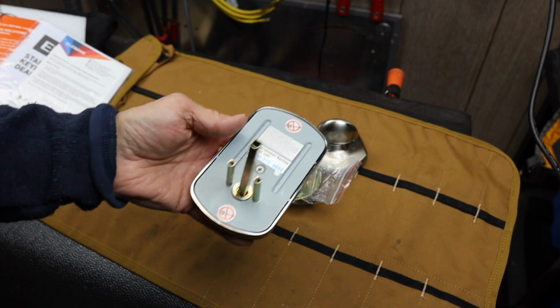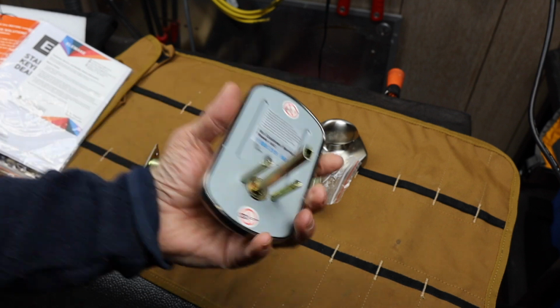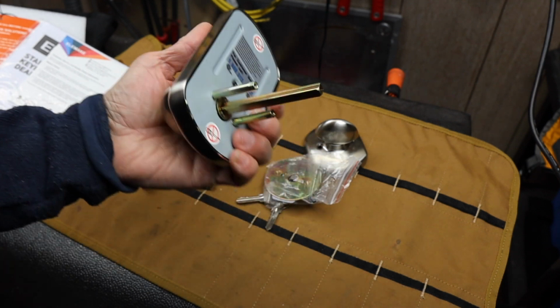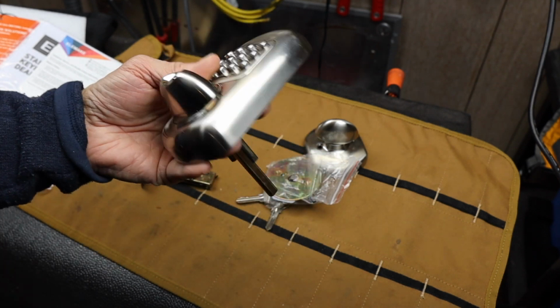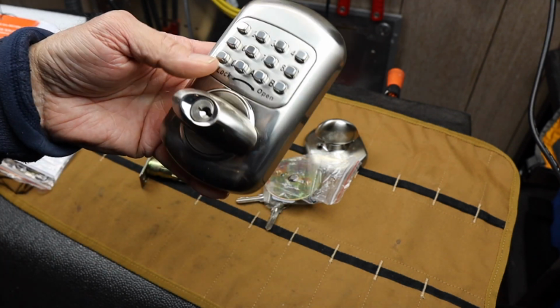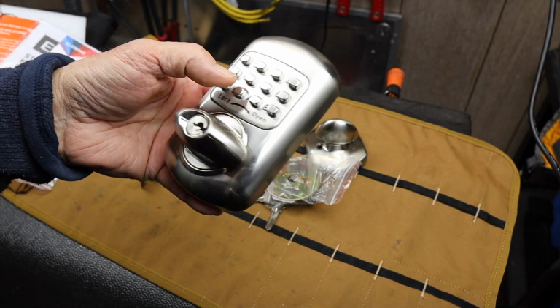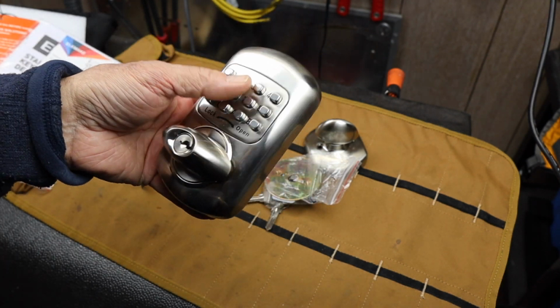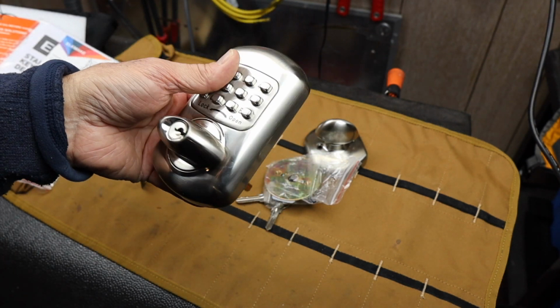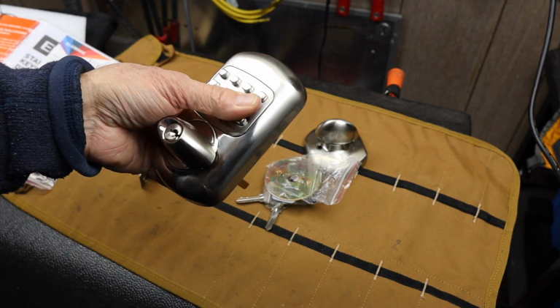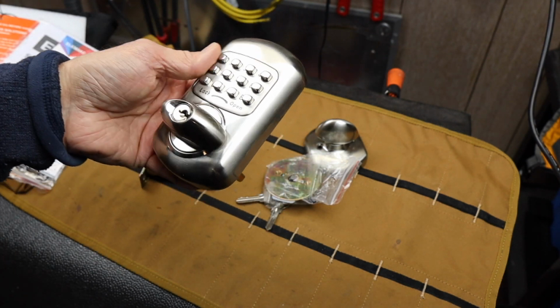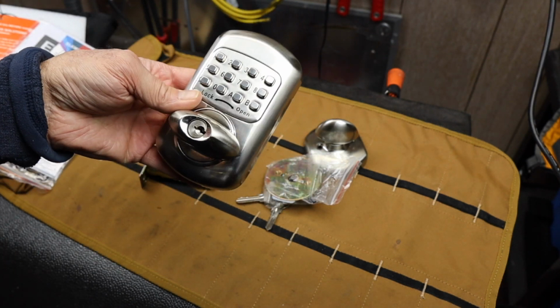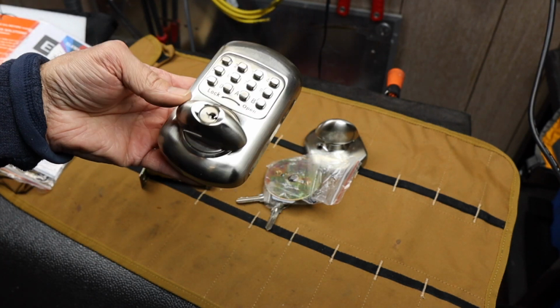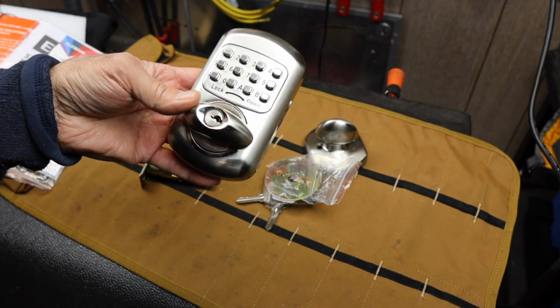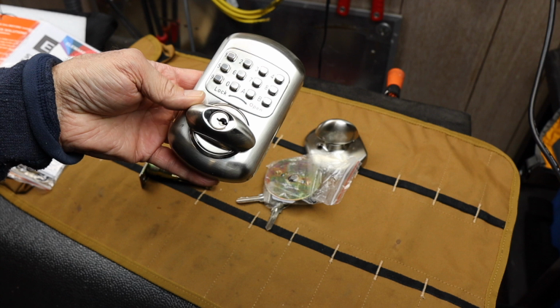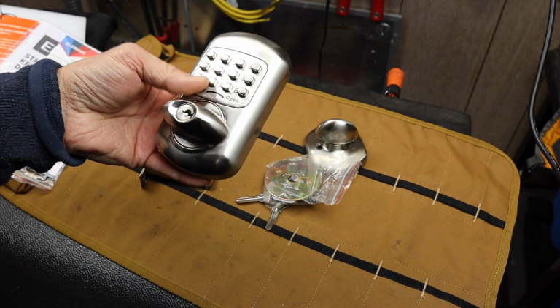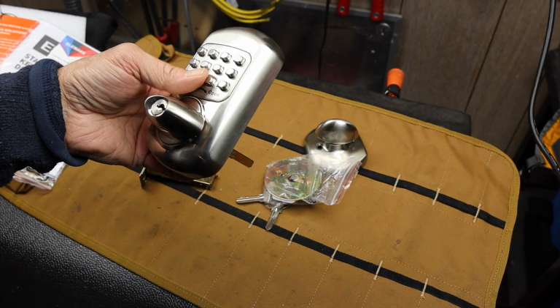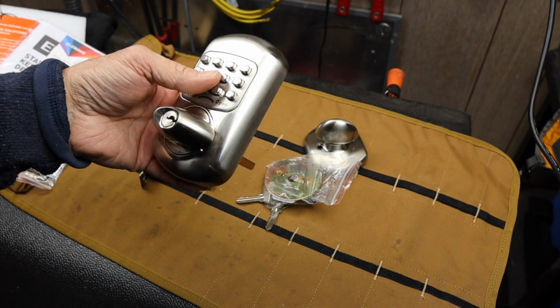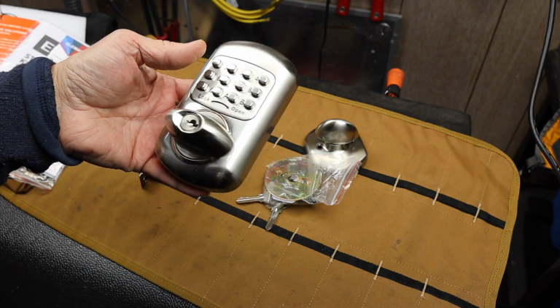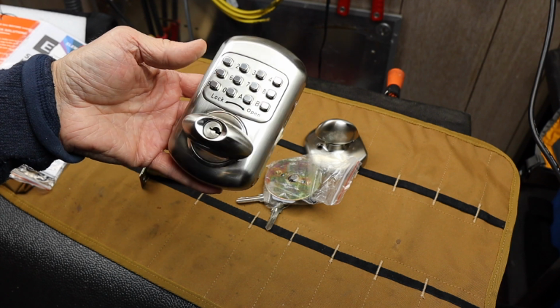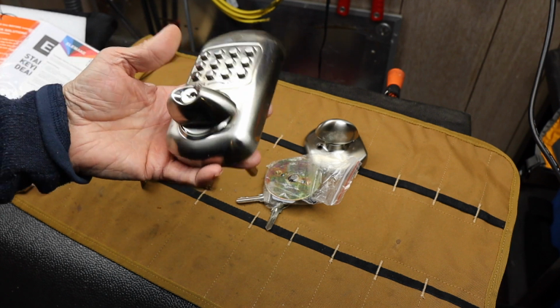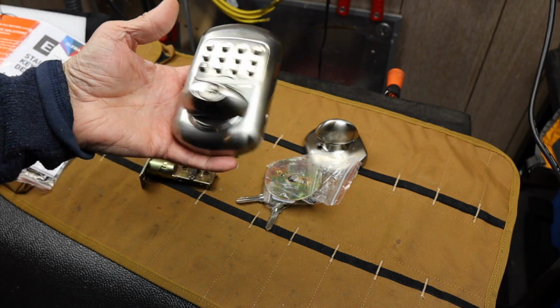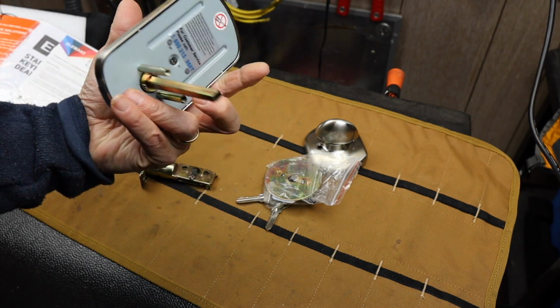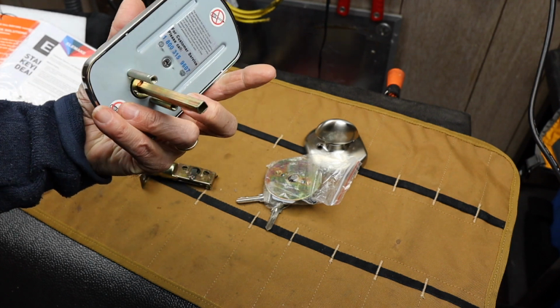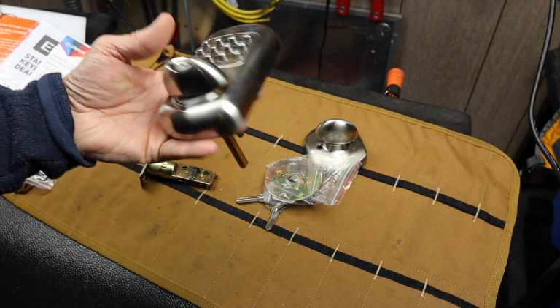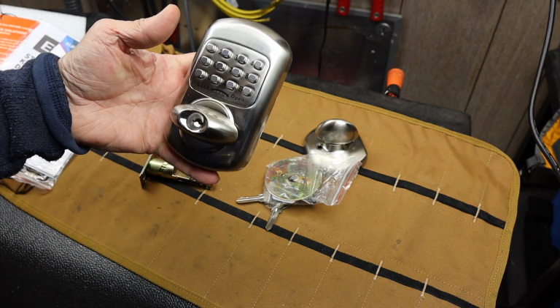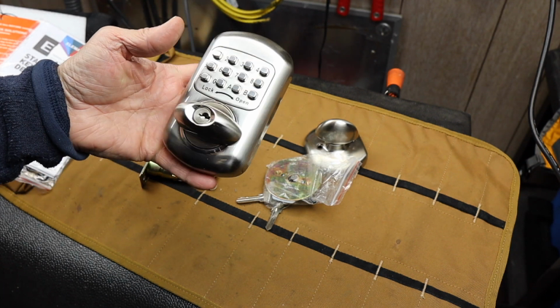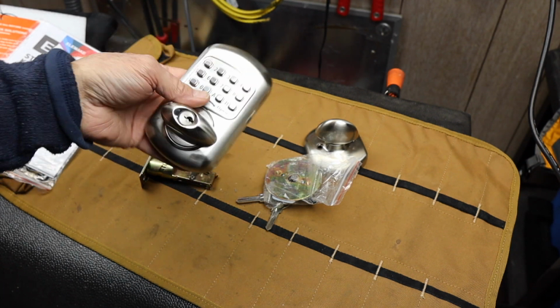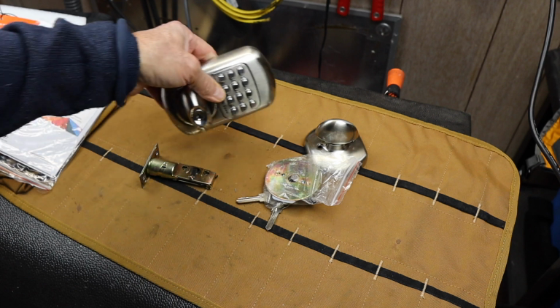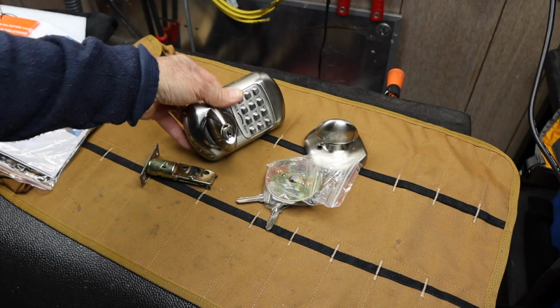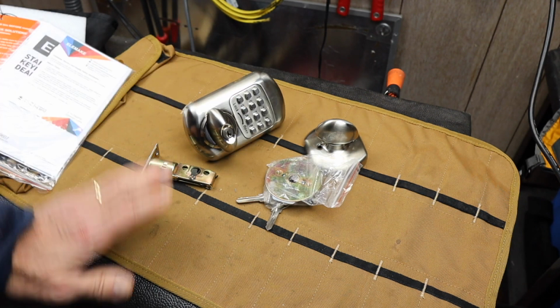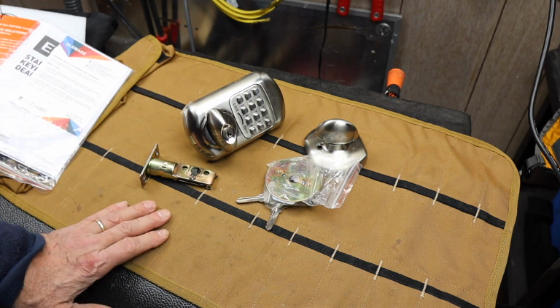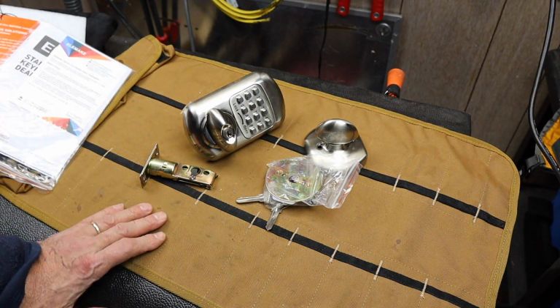This is a completely manual but customizable locking mechanism. I'm going to install it and try it out. Let's go do that.